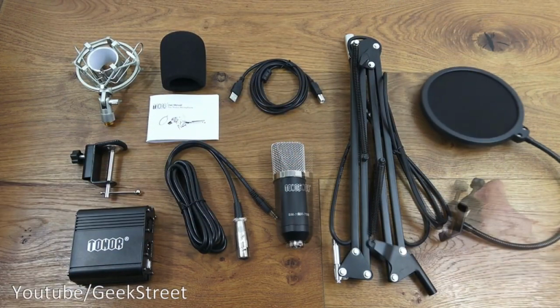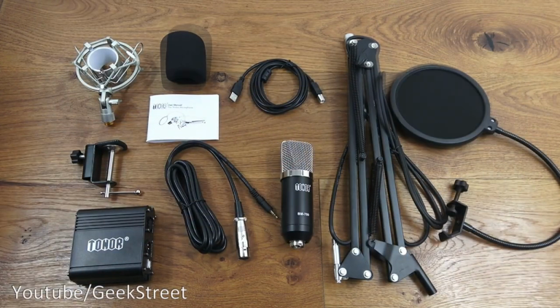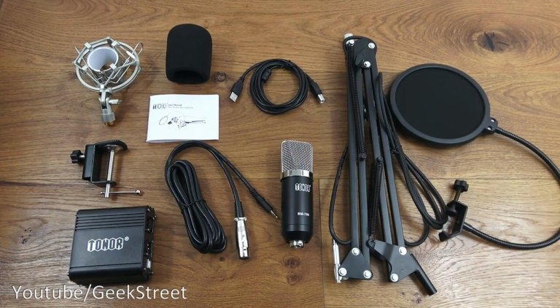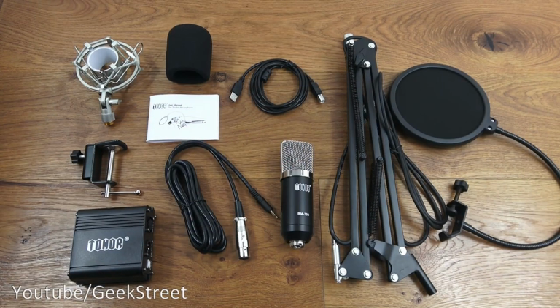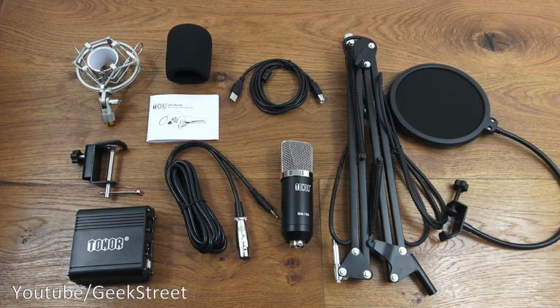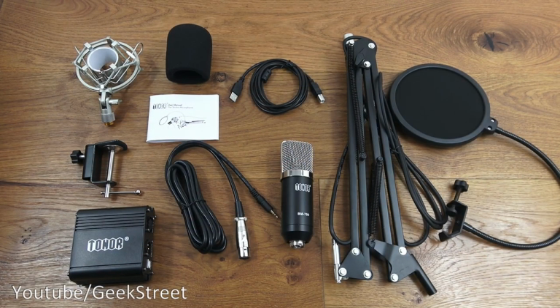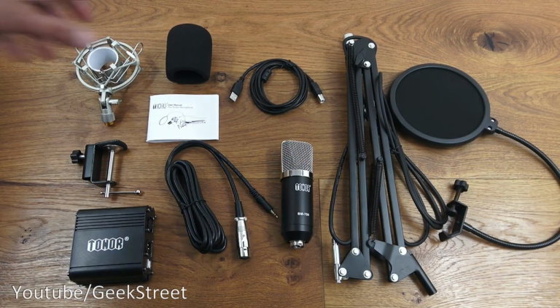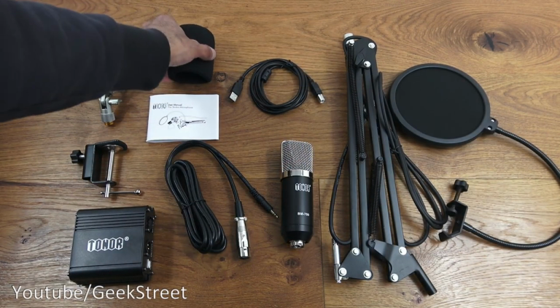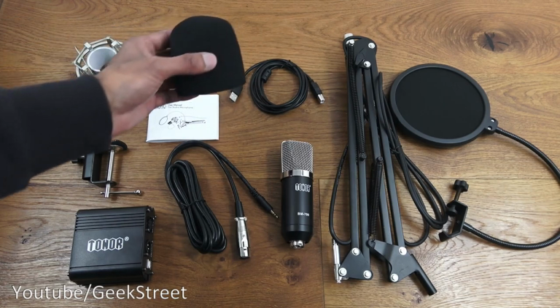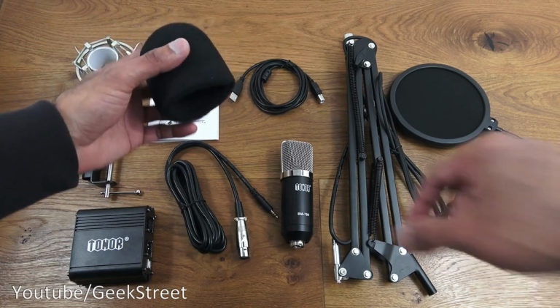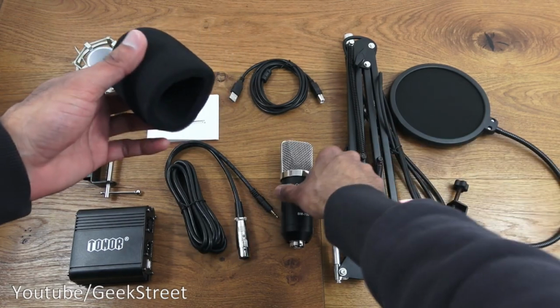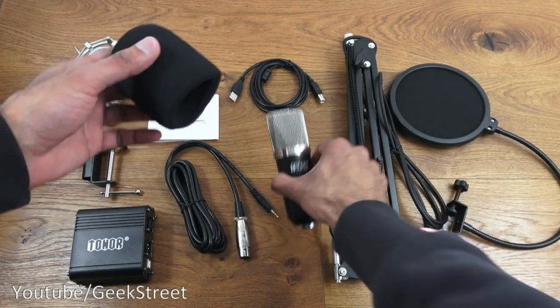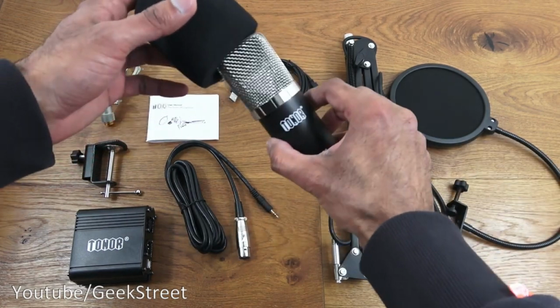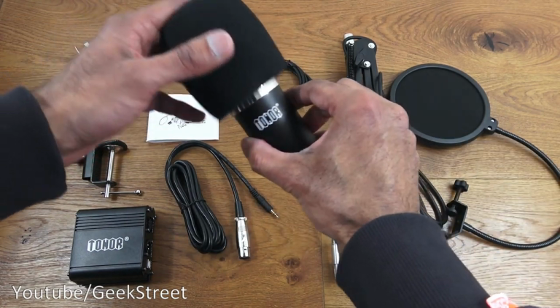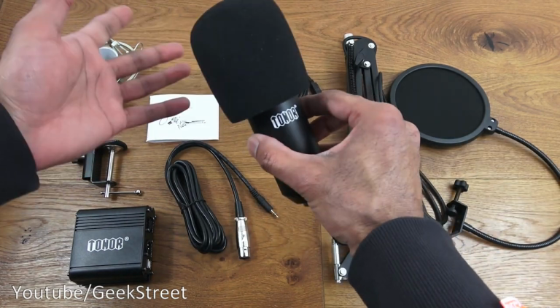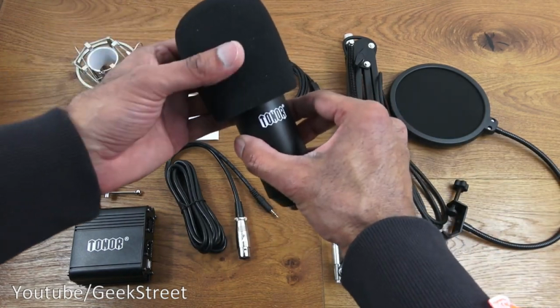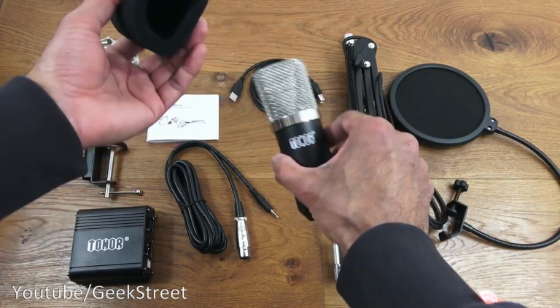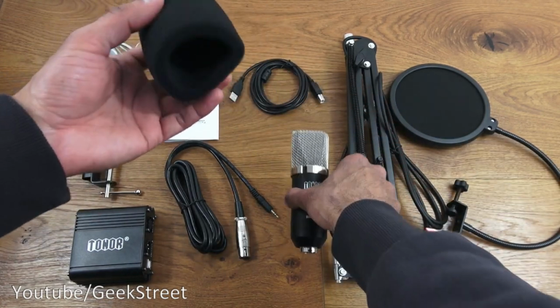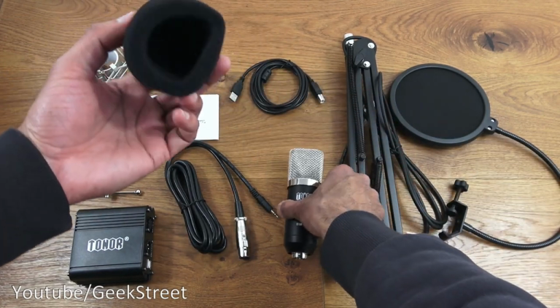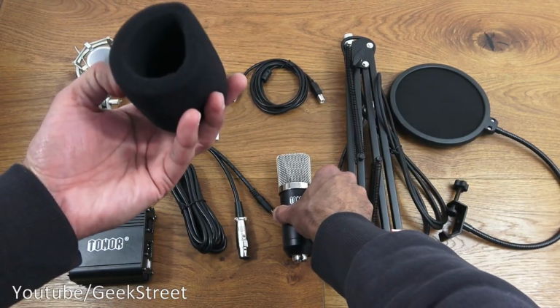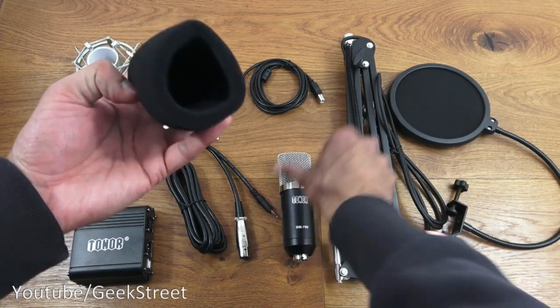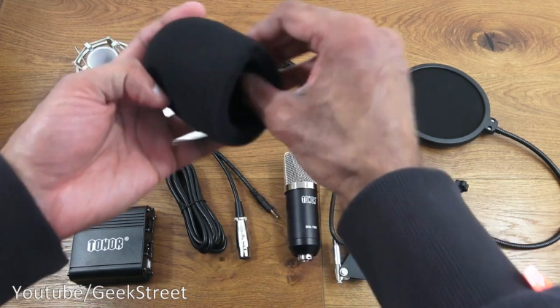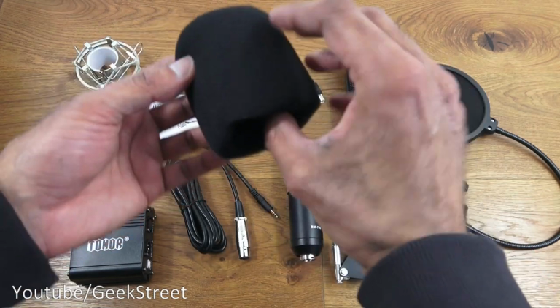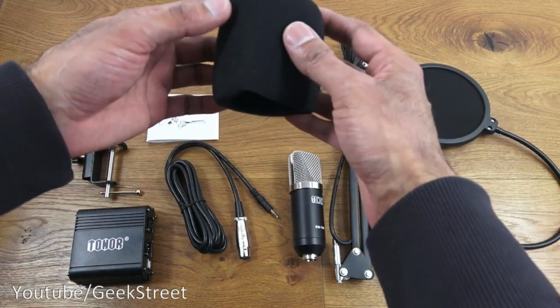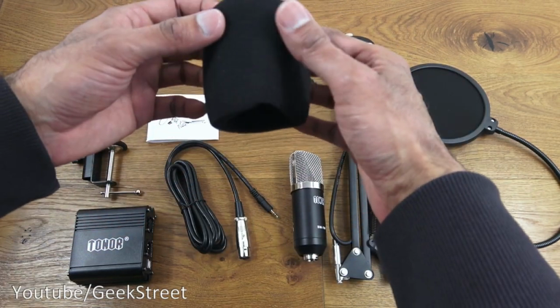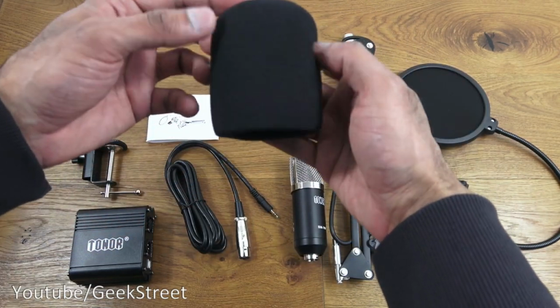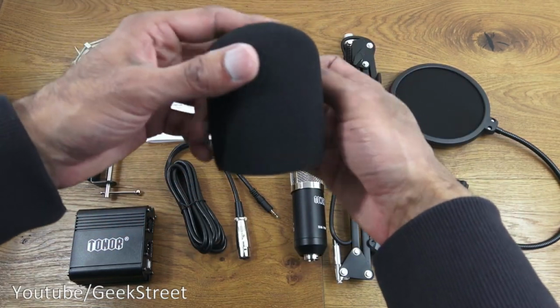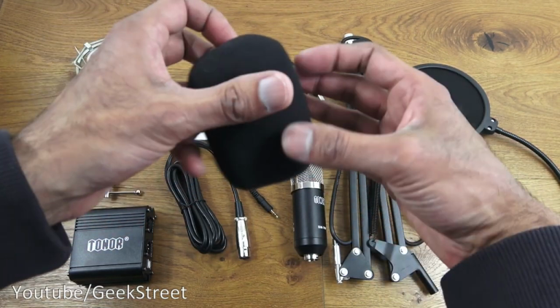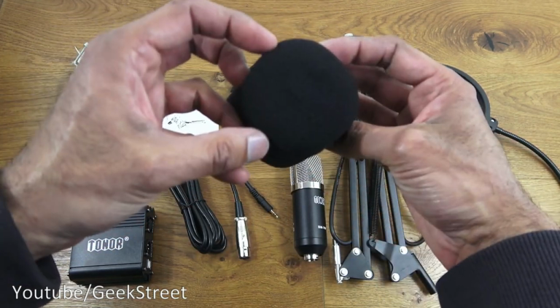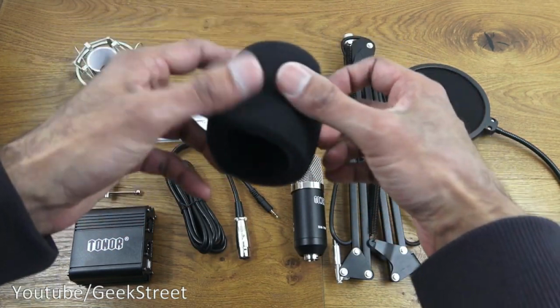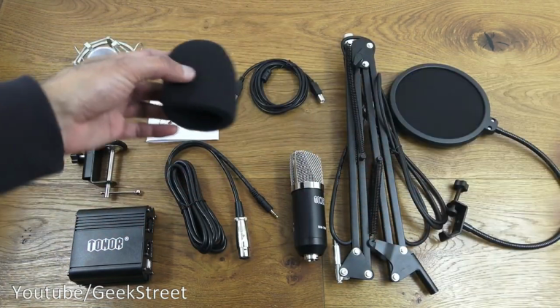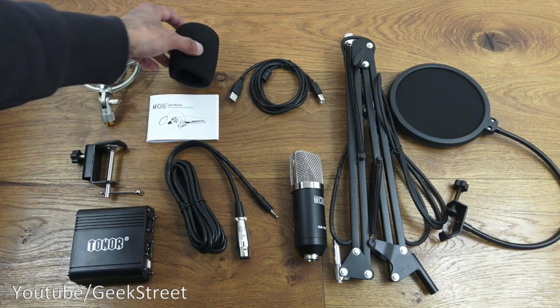Next we've got a foam cap, and that goes over the condenser mic. It's just made of foam — nothing too amazing about it — but it's a good fit when it goes over.